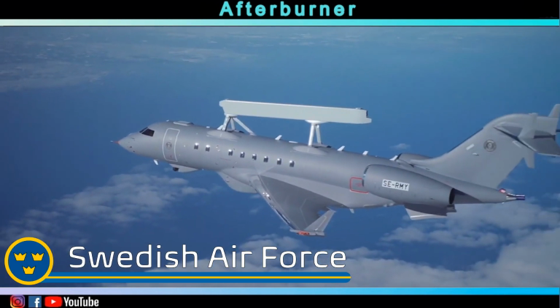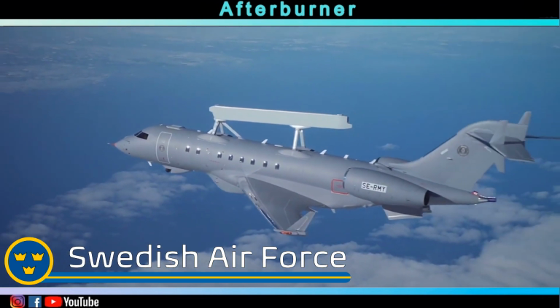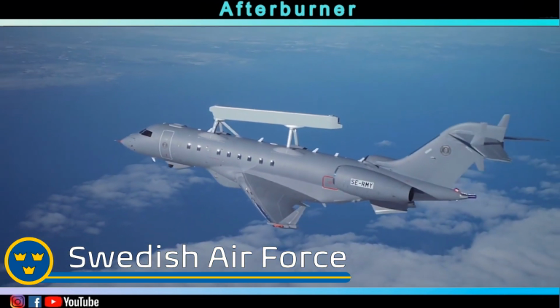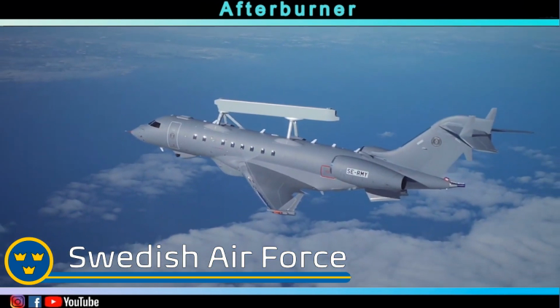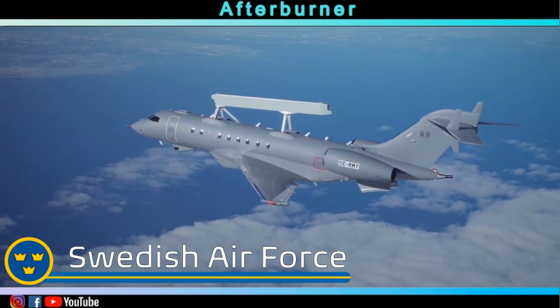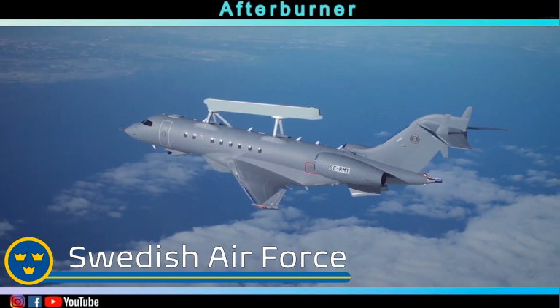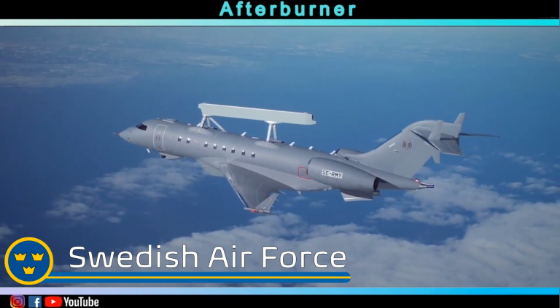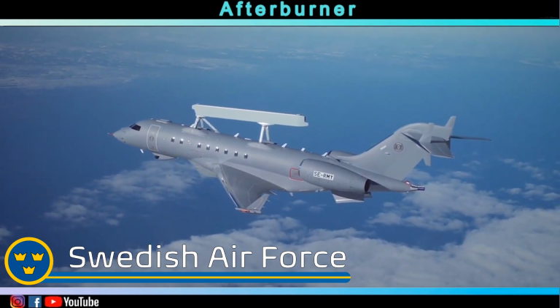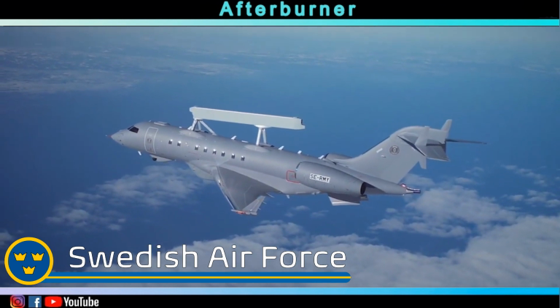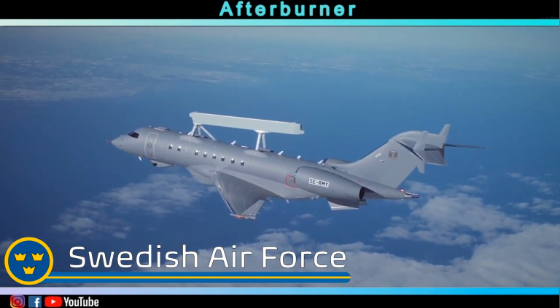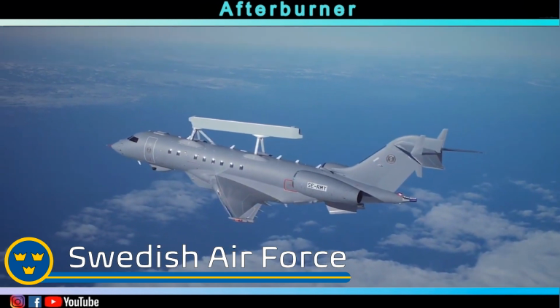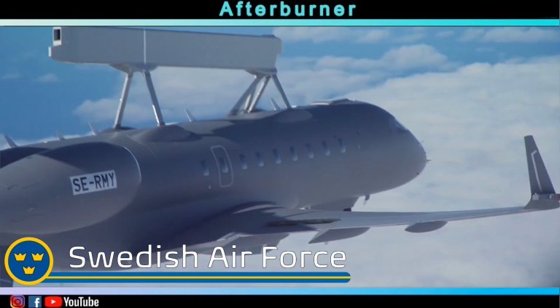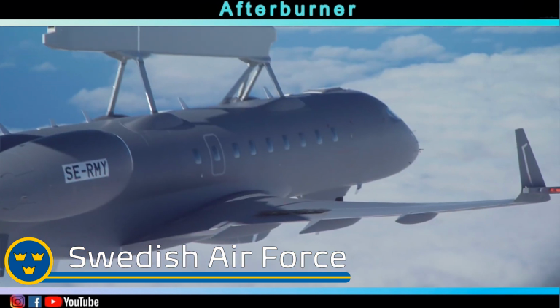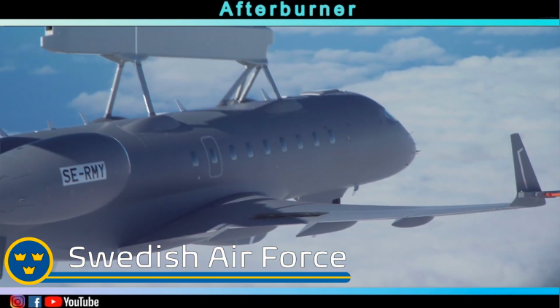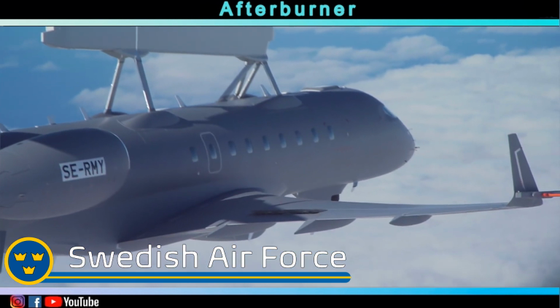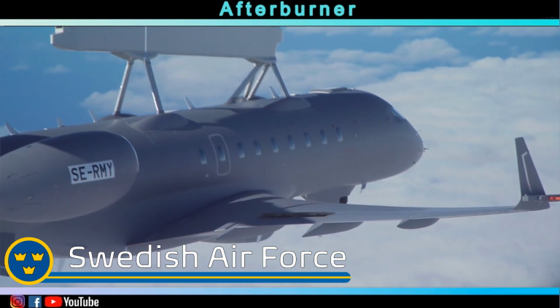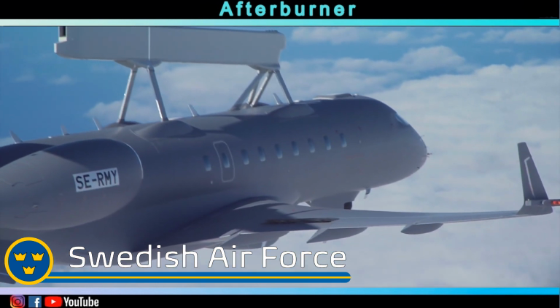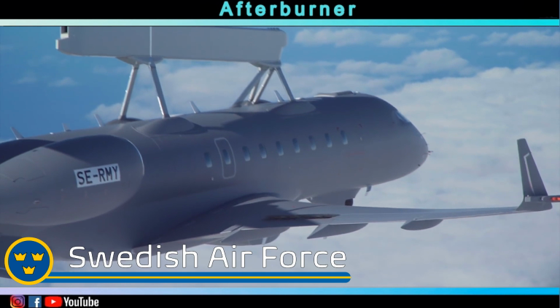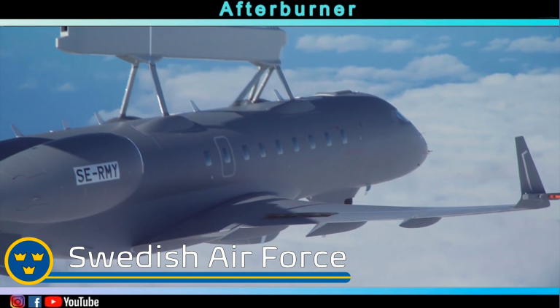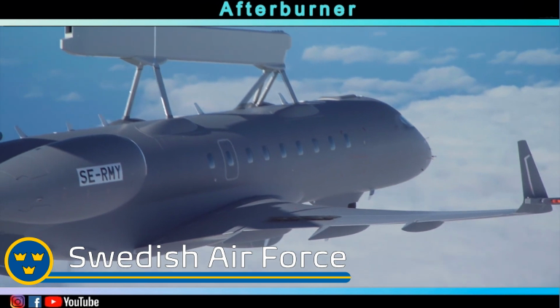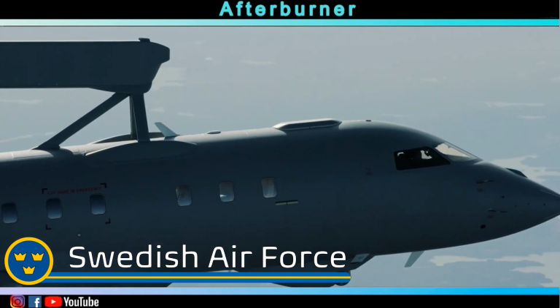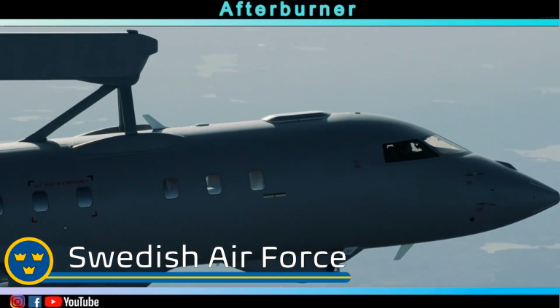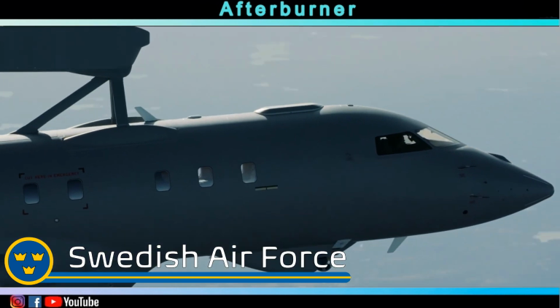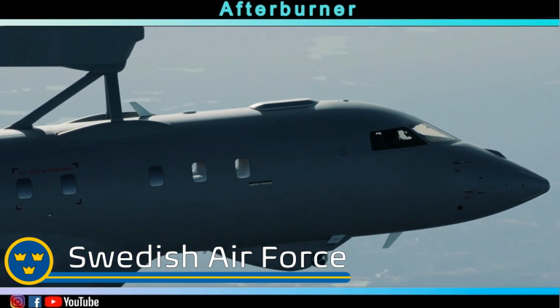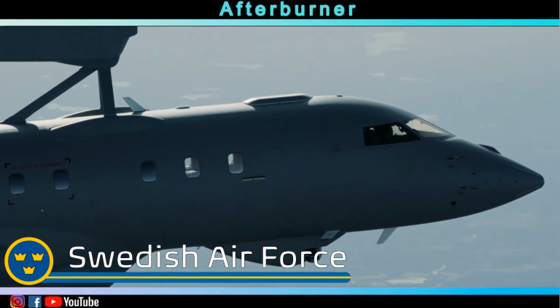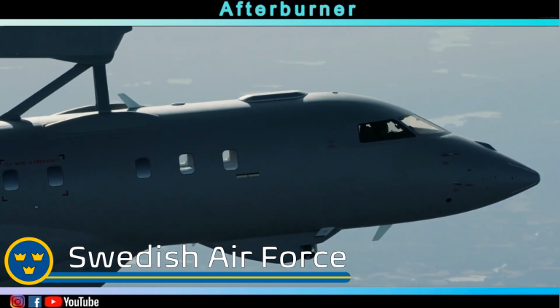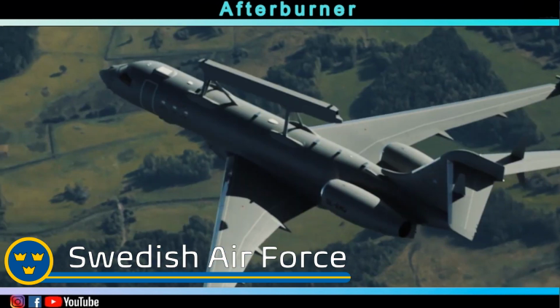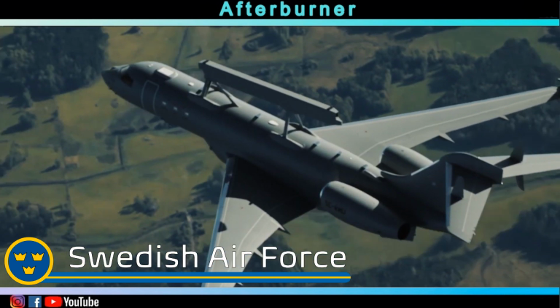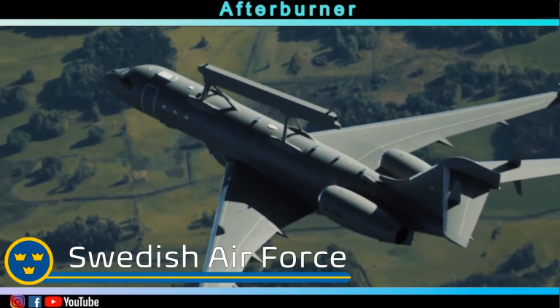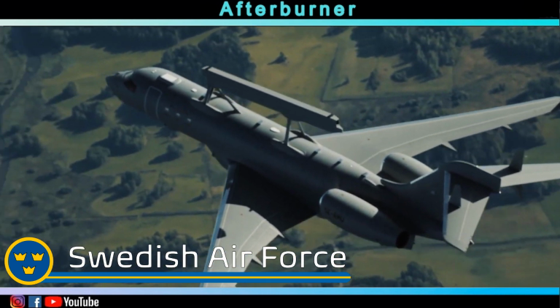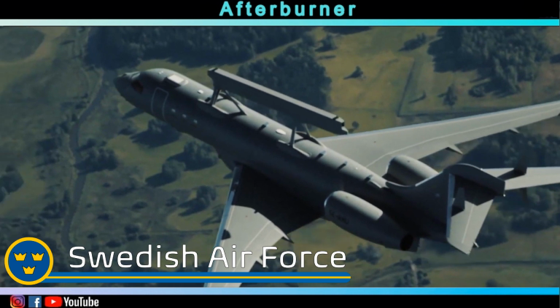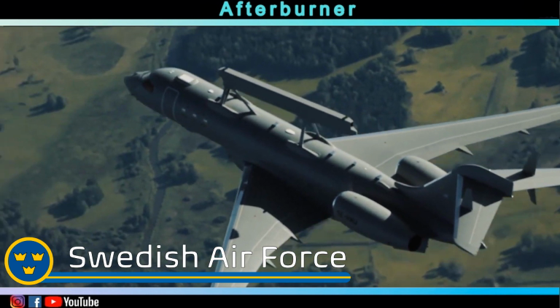Sweden also followed and placed an order for a total of two Global Eyes. The contract also holds an option for an additional two Global Eyes to be delivered by 2027.